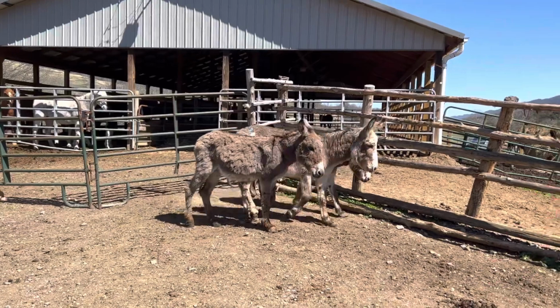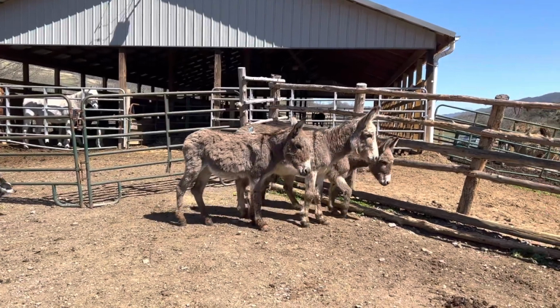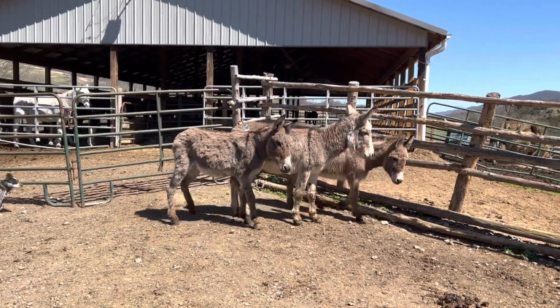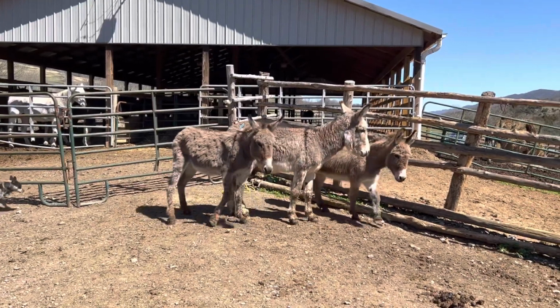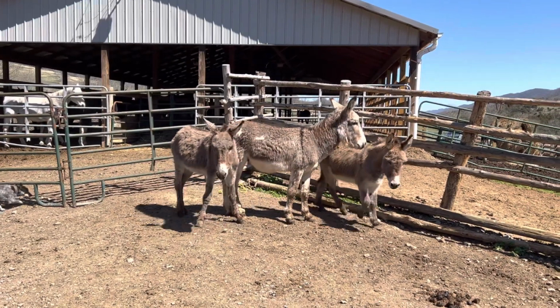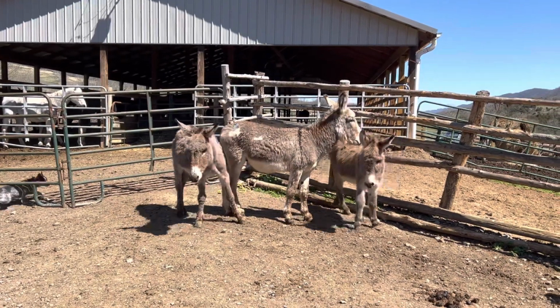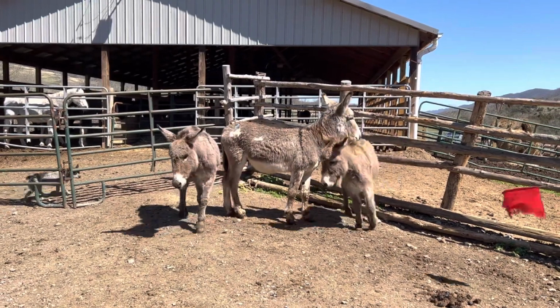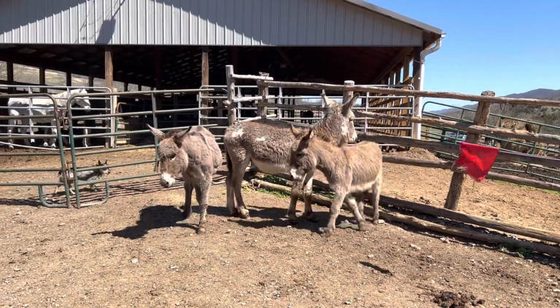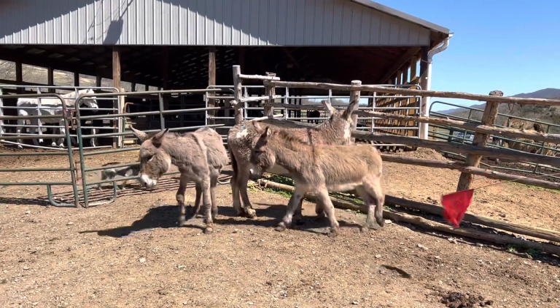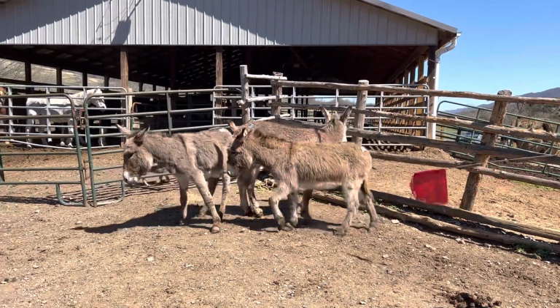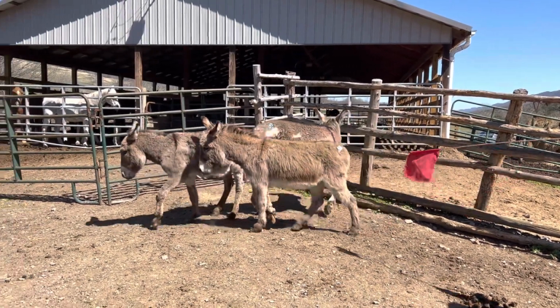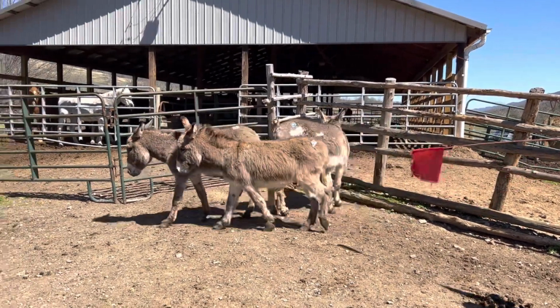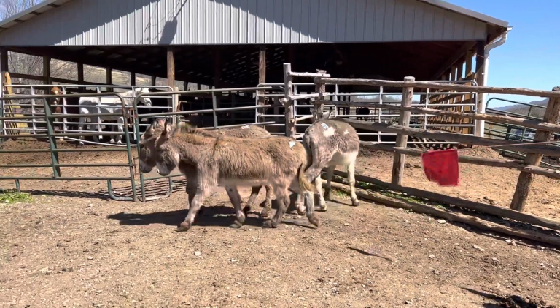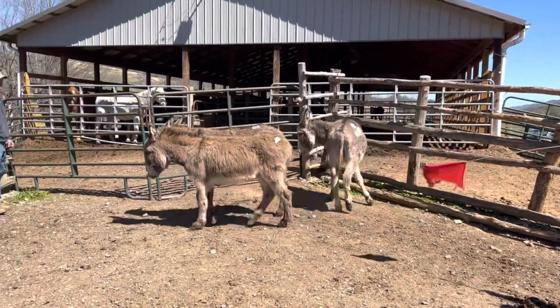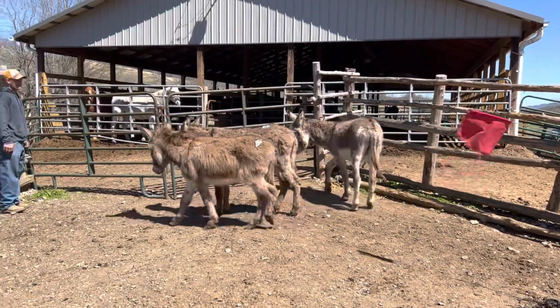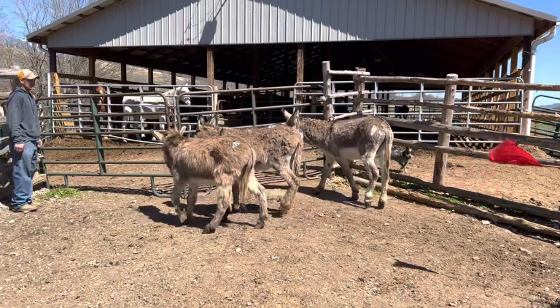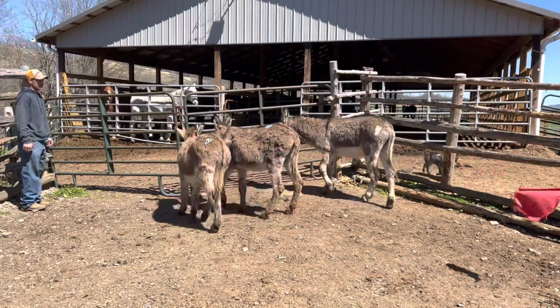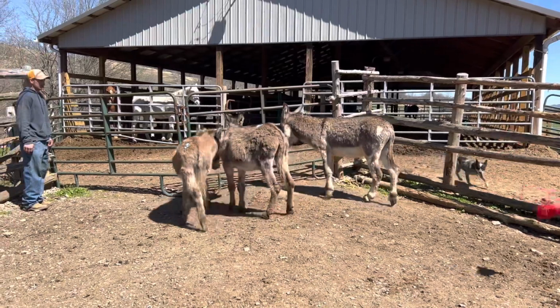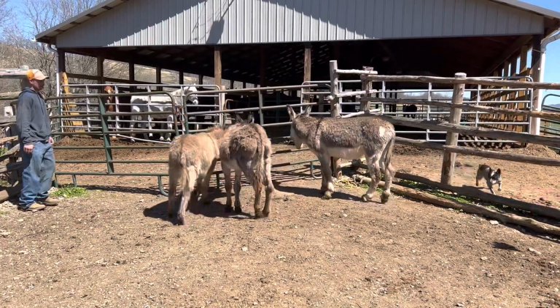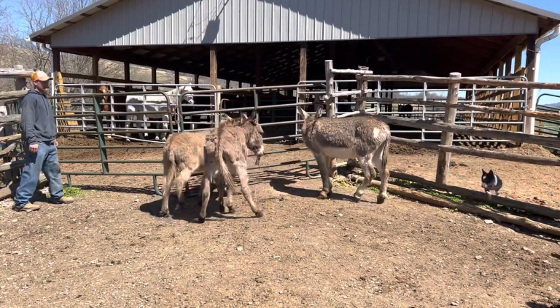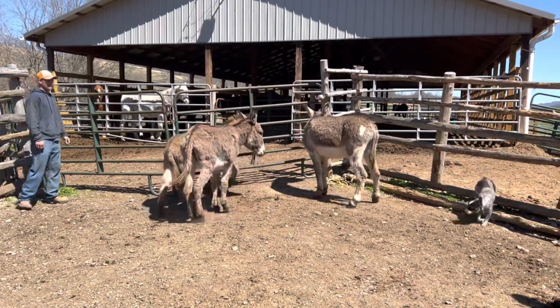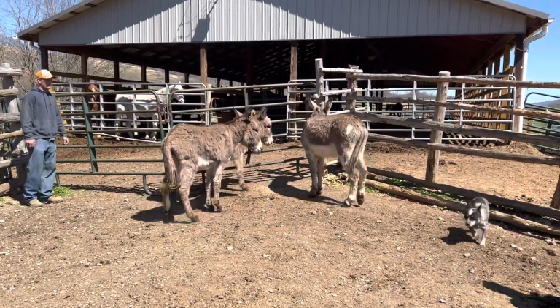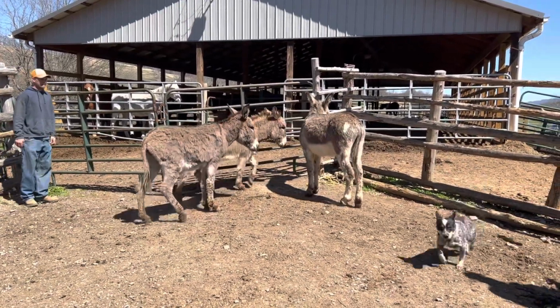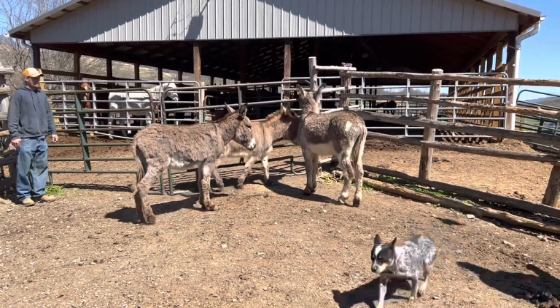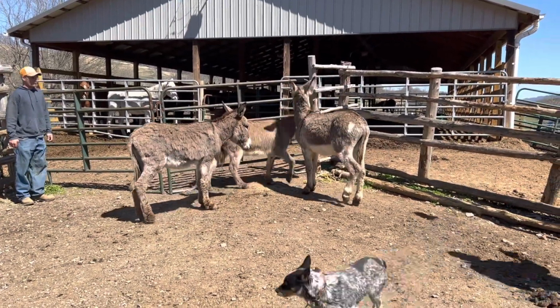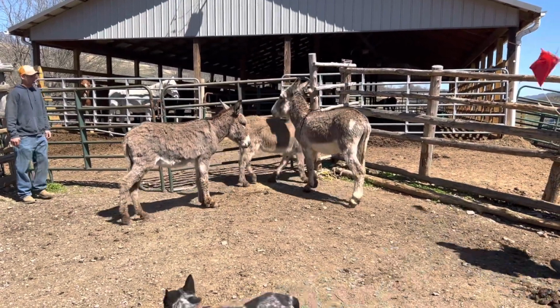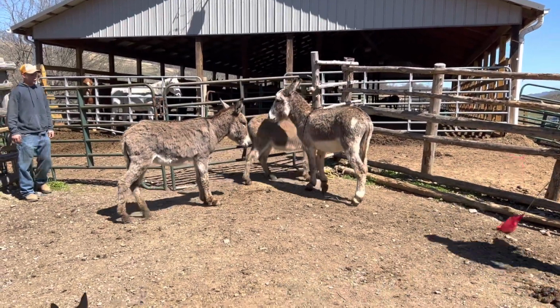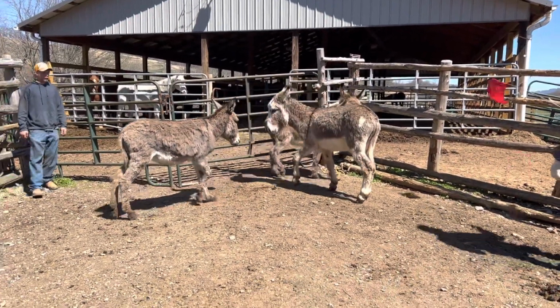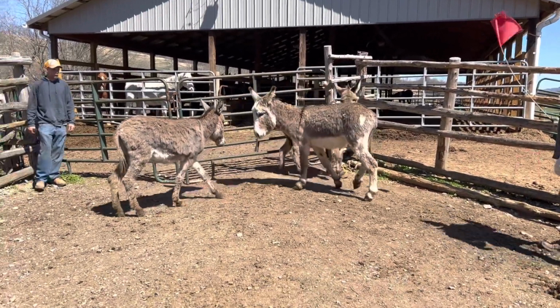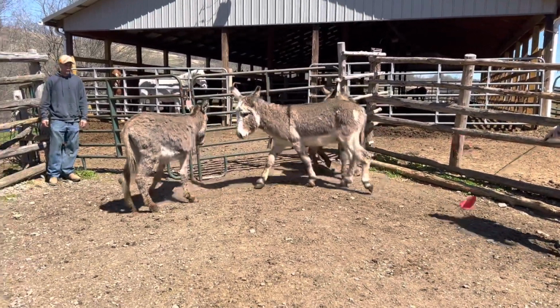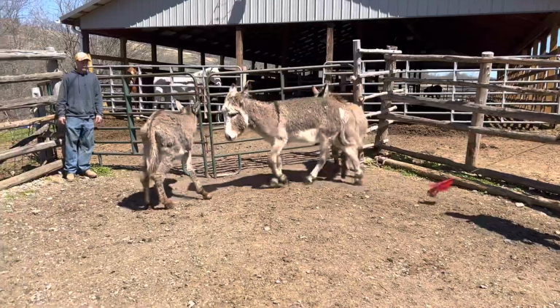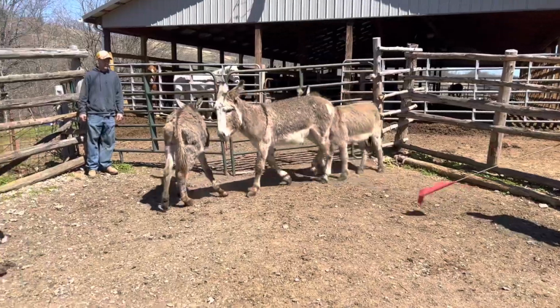The one on the far left is a Jenny. The one in the middle is a jack. And this little one here is a cut jack, 97. You can get choice on them. Be $300 a piece. Get every one you want.